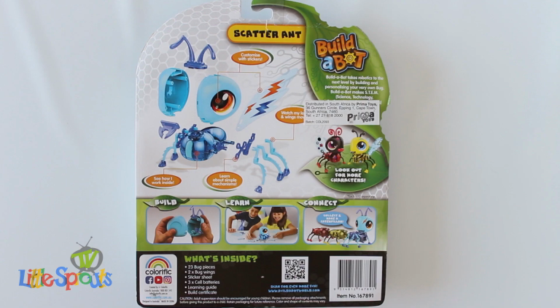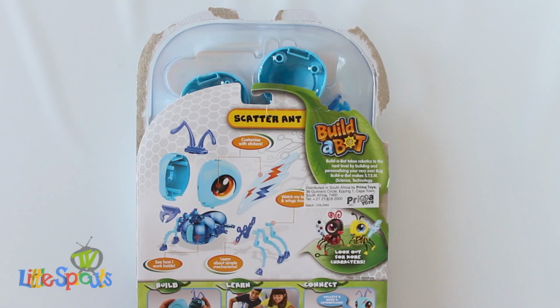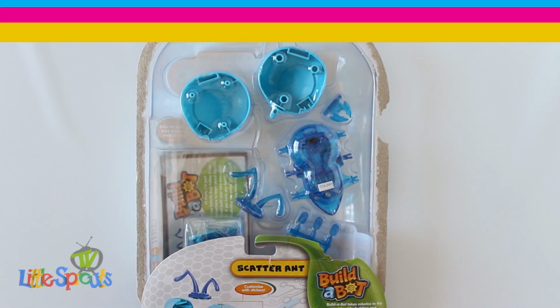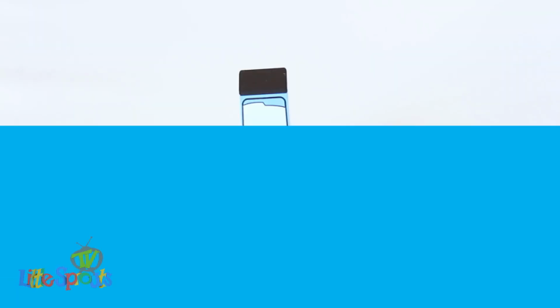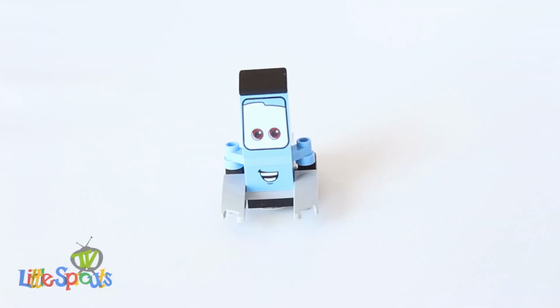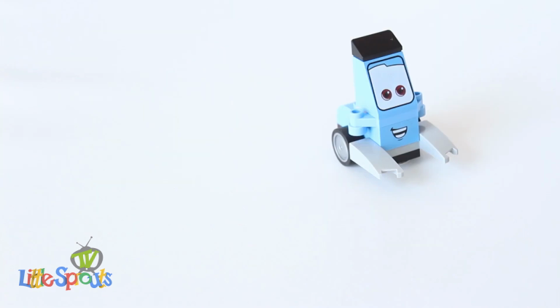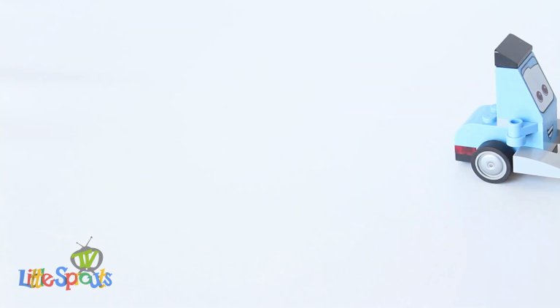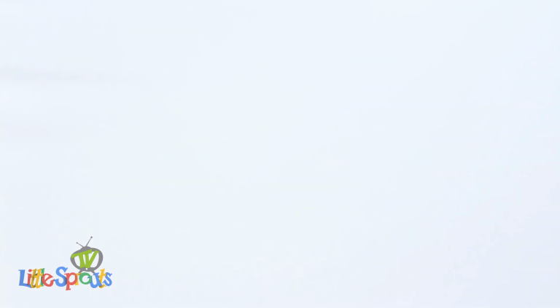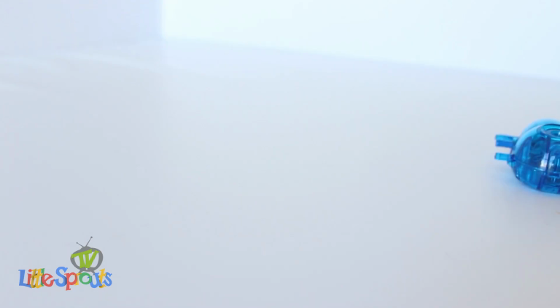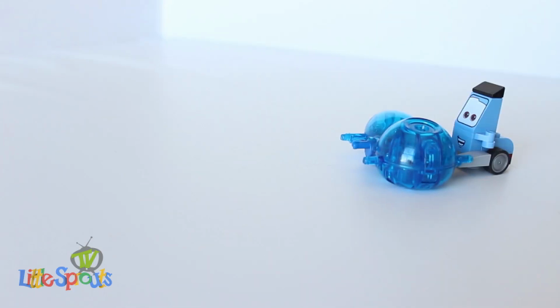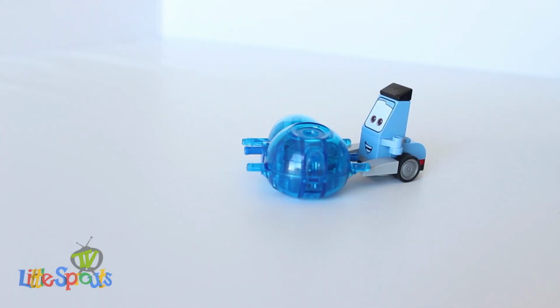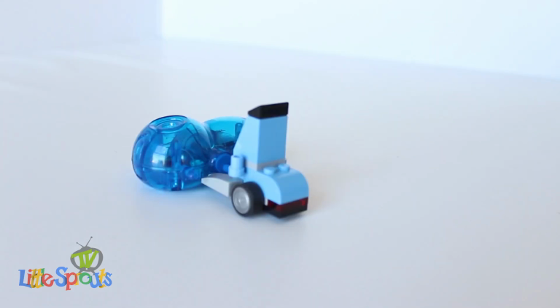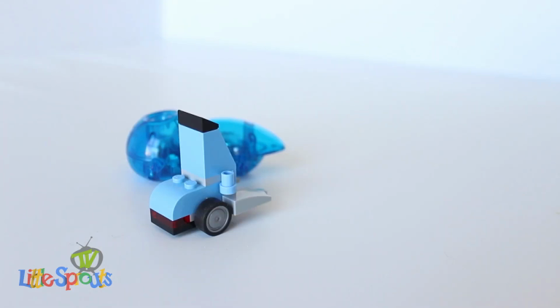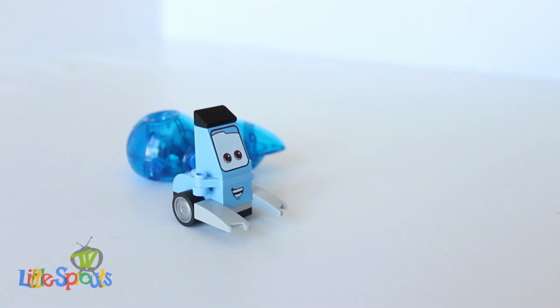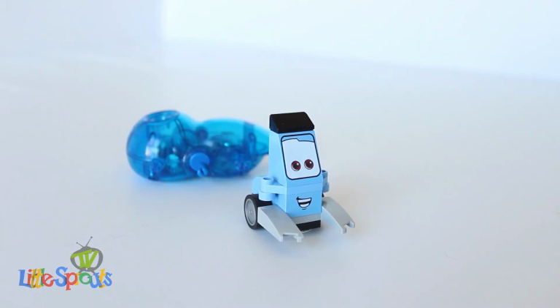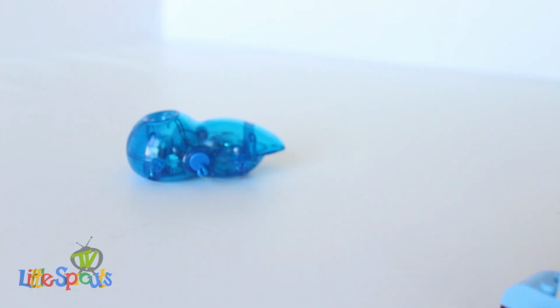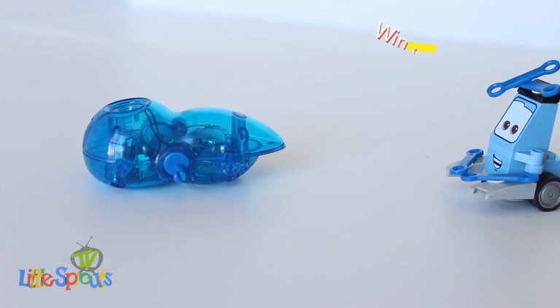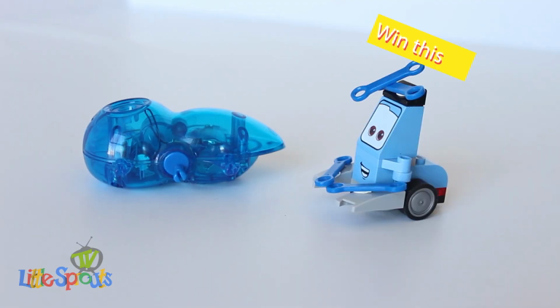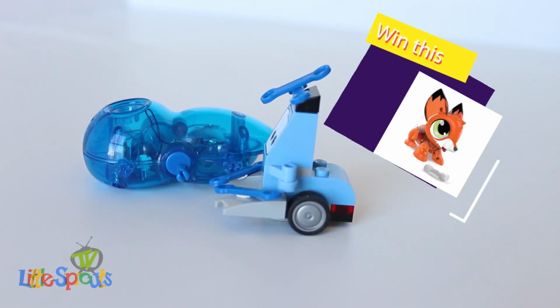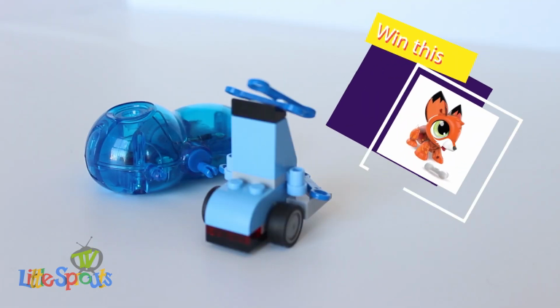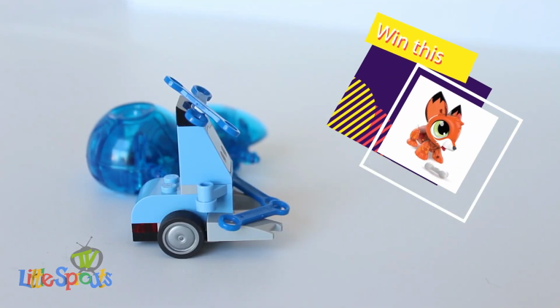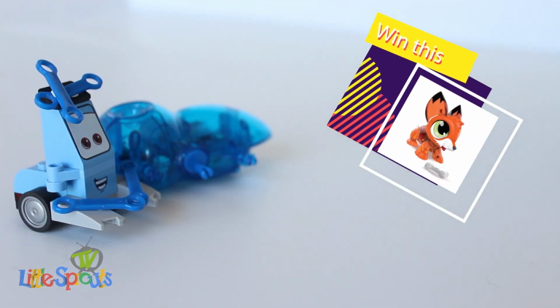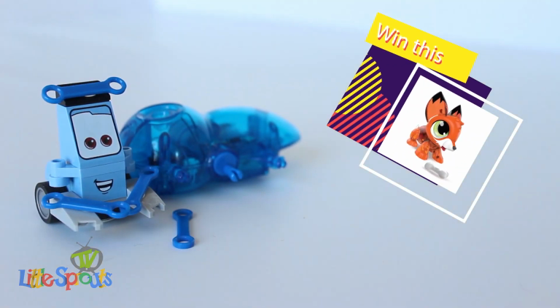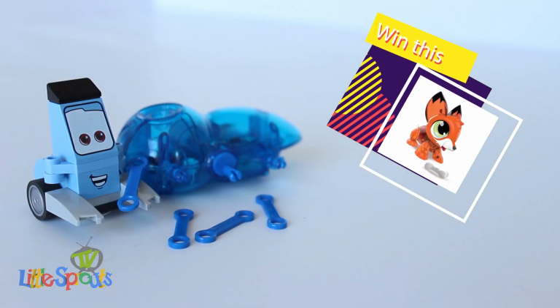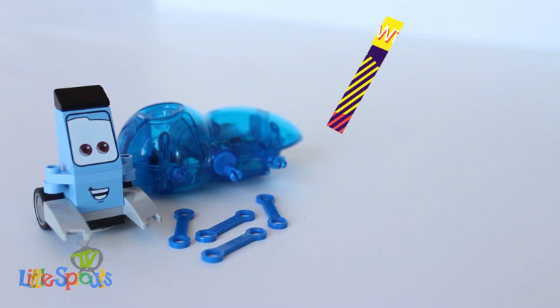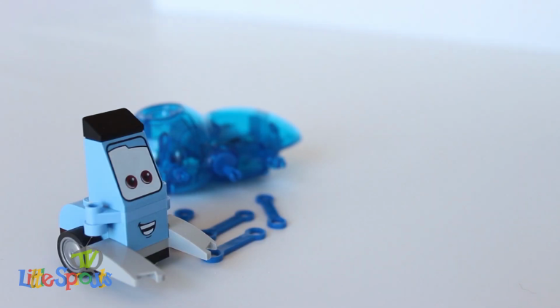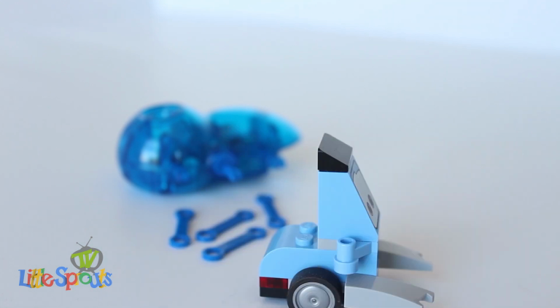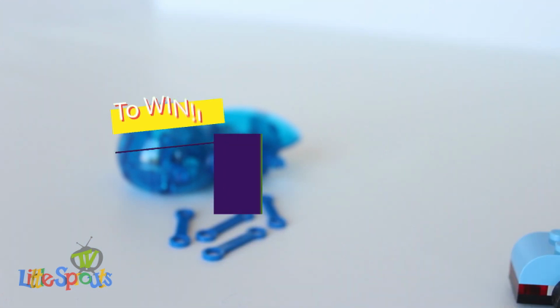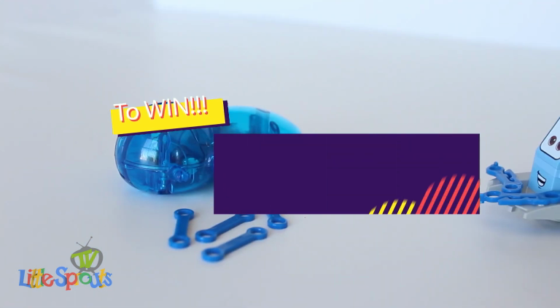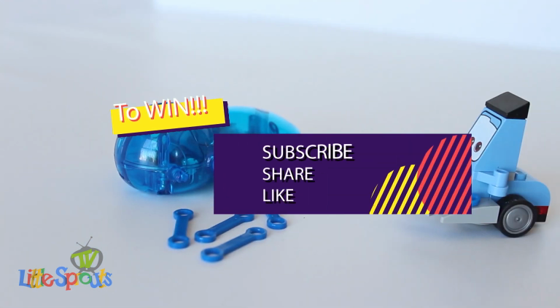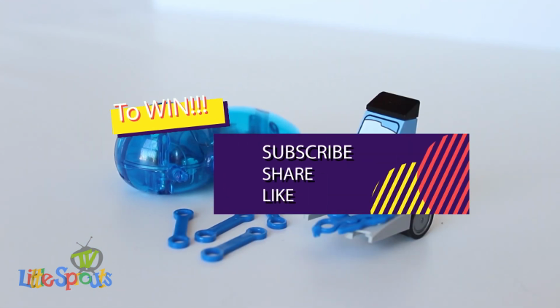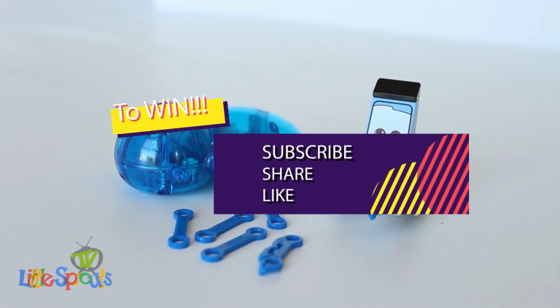Hey guys! Please watch to the end as we give you a sneak peek into our next video. This toy that we are featuring will also be up for grabs in a very exciting competition. To enter the competition you'll have to like, share and subscribe. I really hope you guys enjoyed this video.